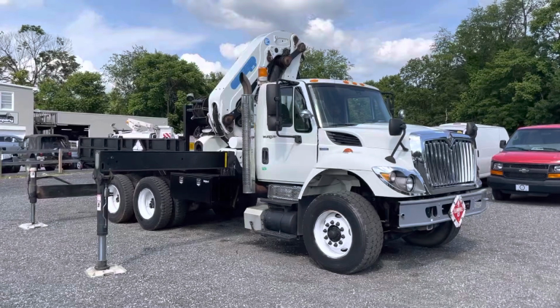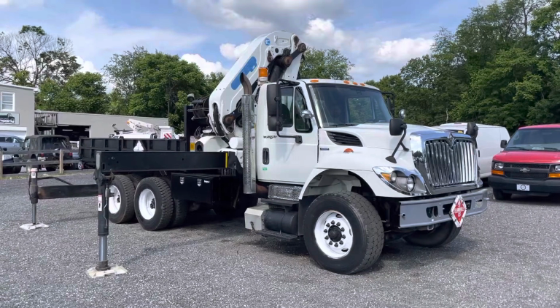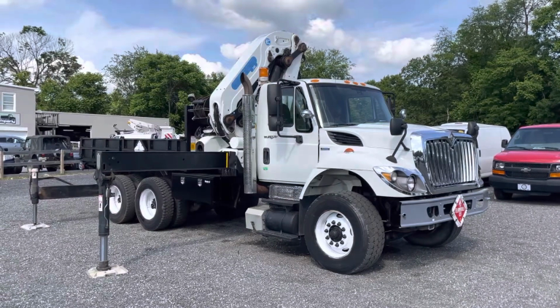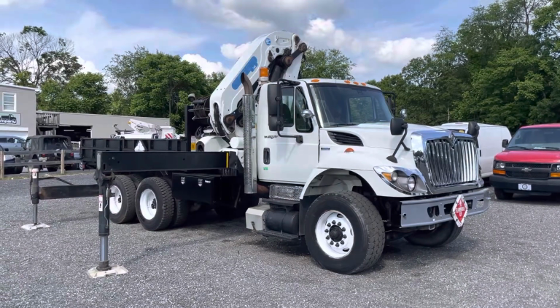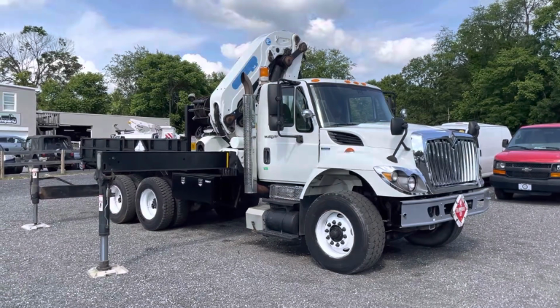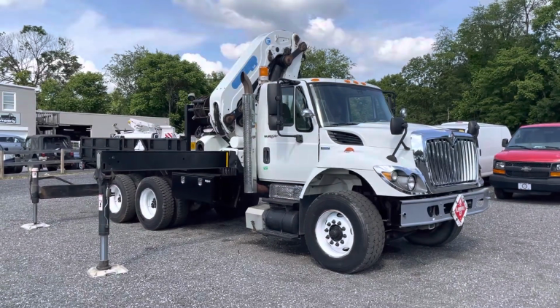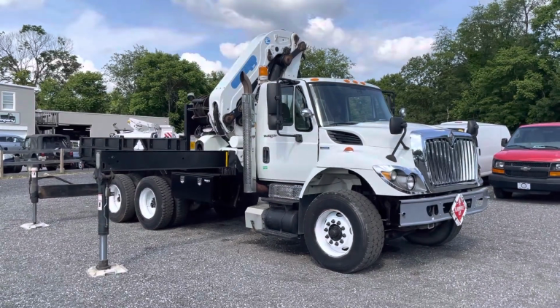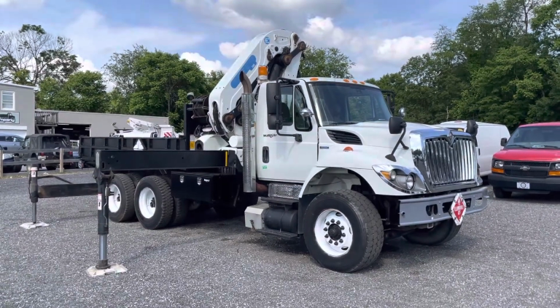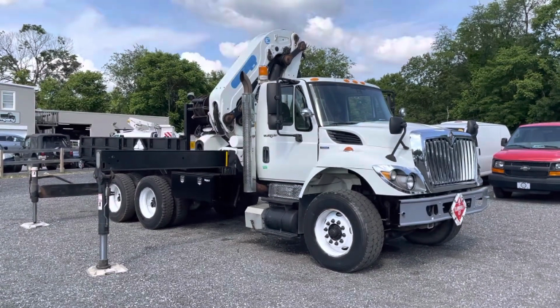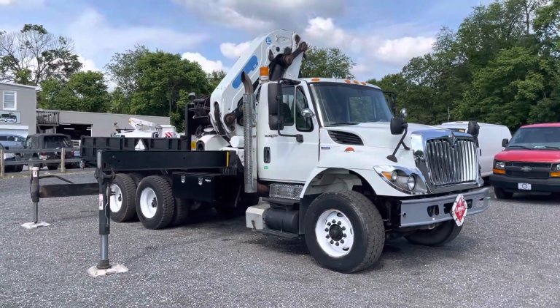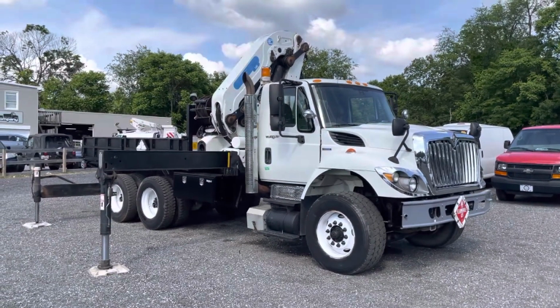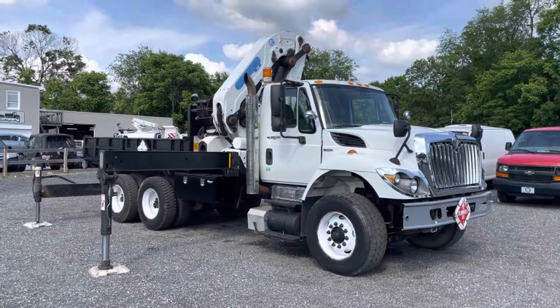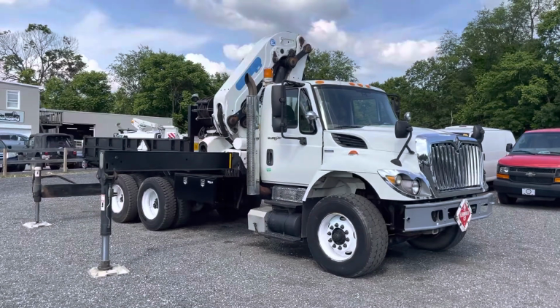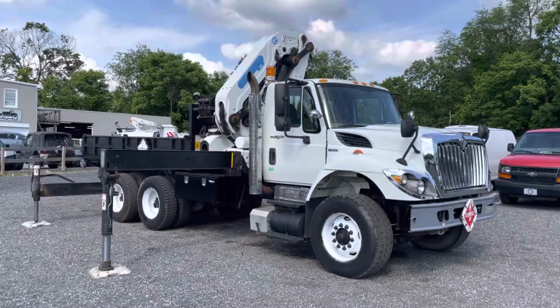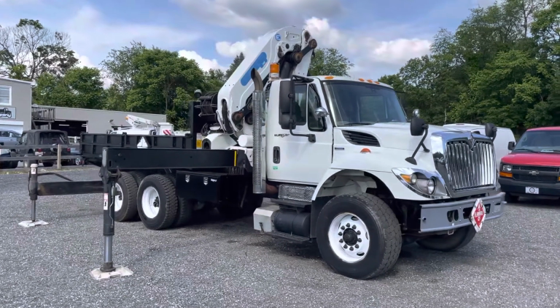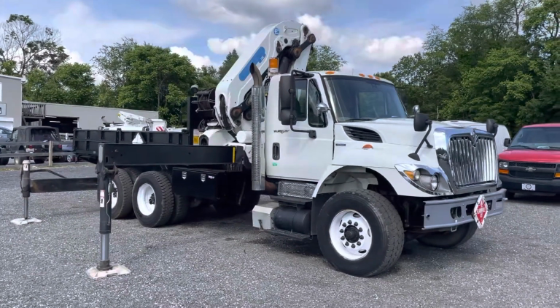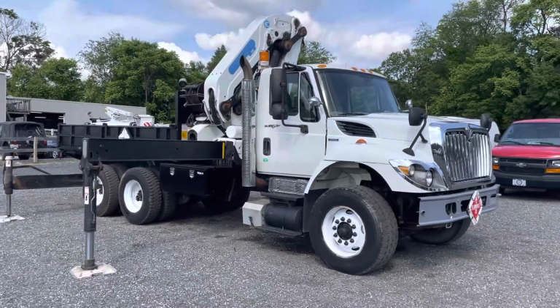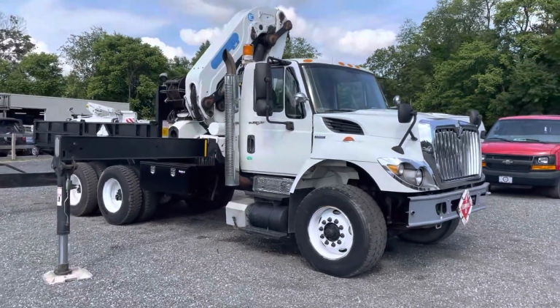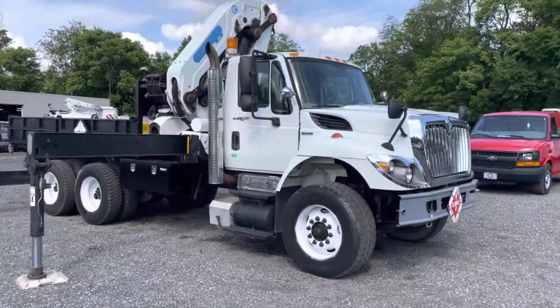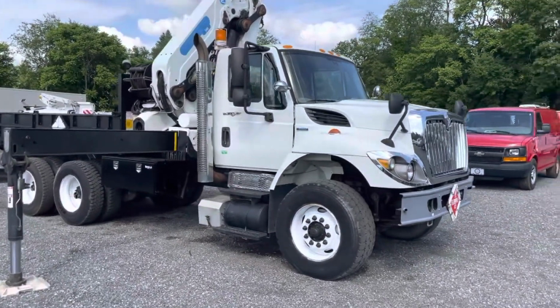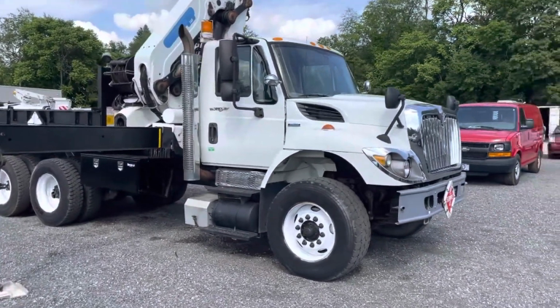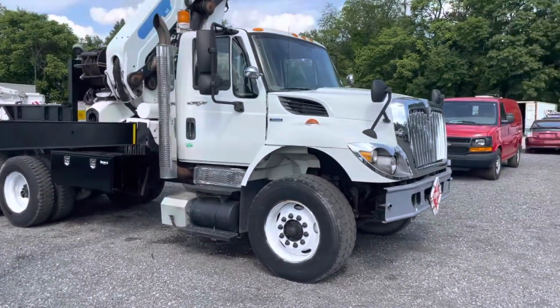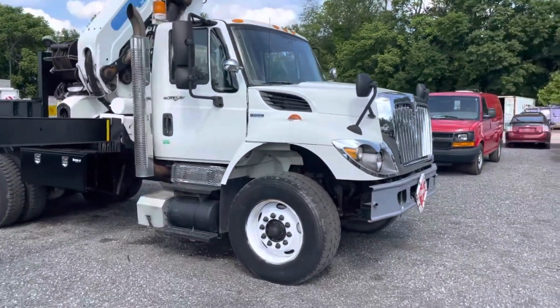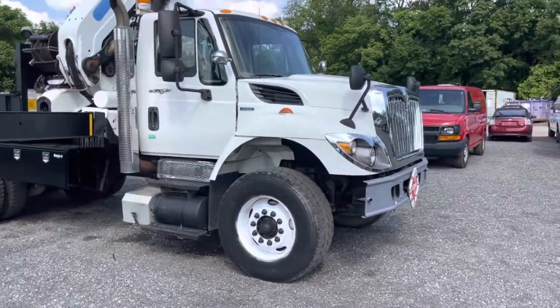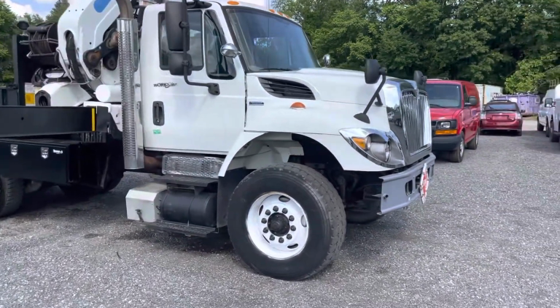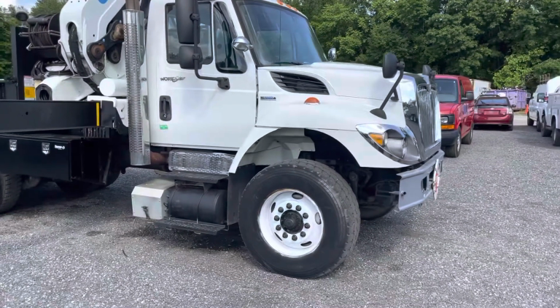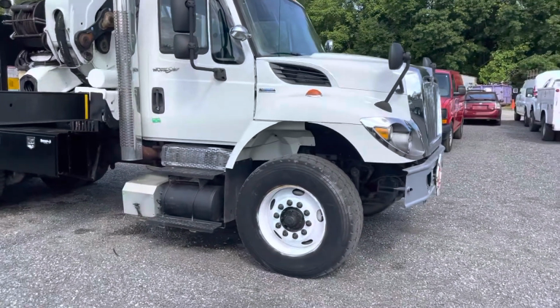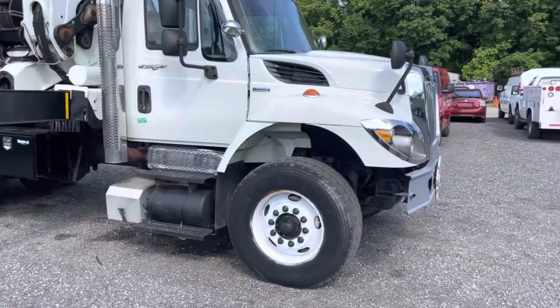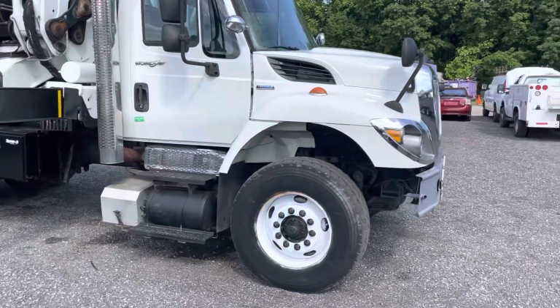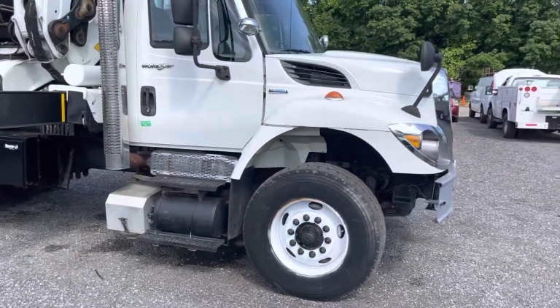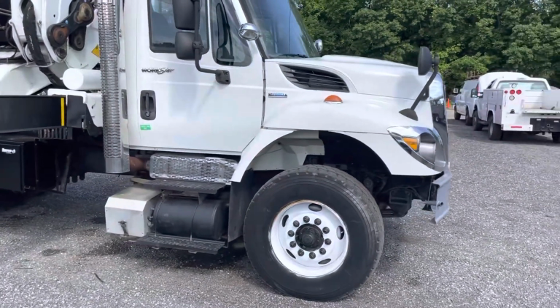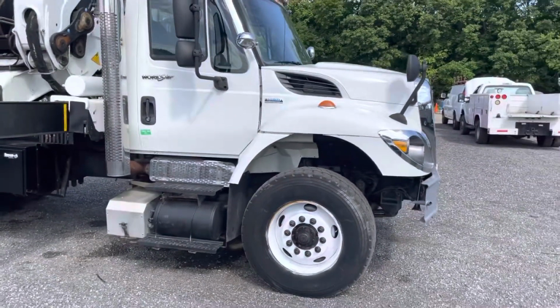Hello everyone, this is Brady with Lewis Motor Company and today we're taking a look at our 2008 International 7400 Workstar. This truck has a Max Force 9 turbo diesel engine and an Allison automatic transmission.